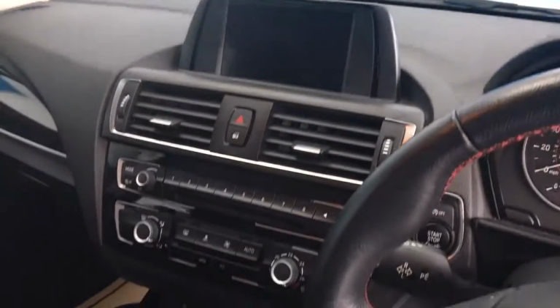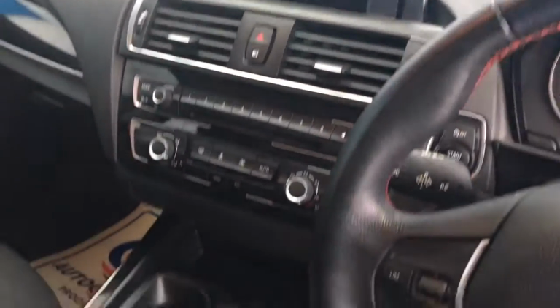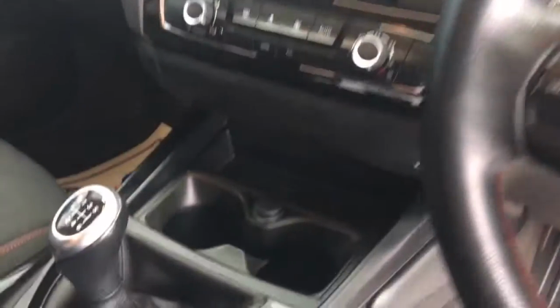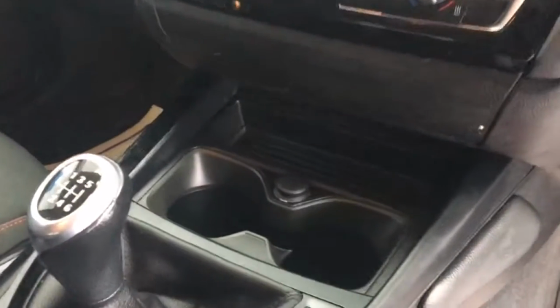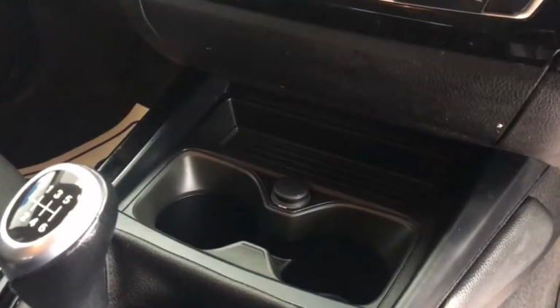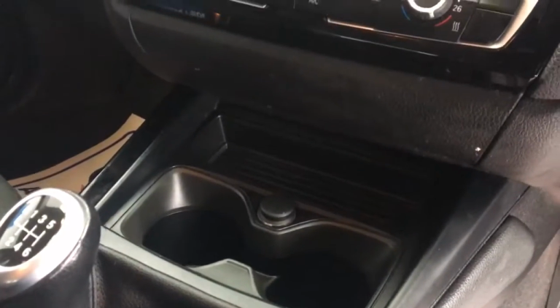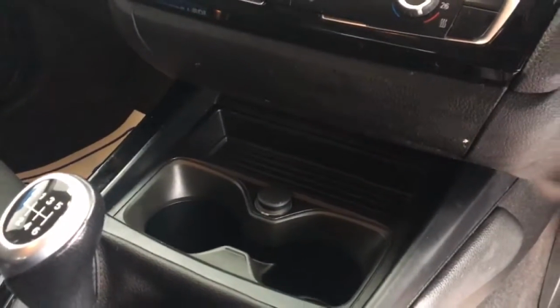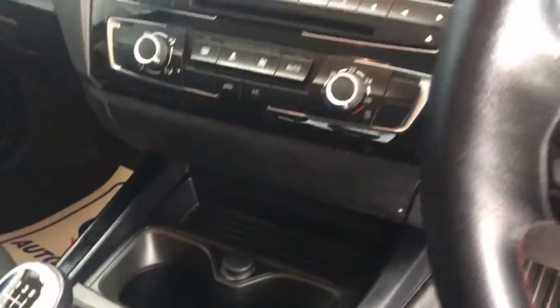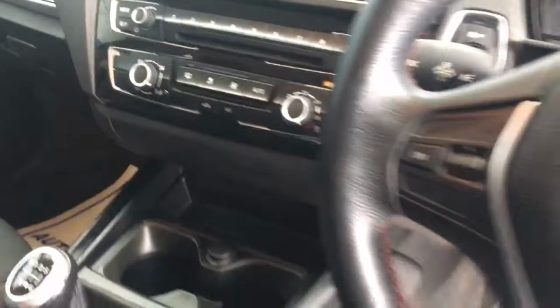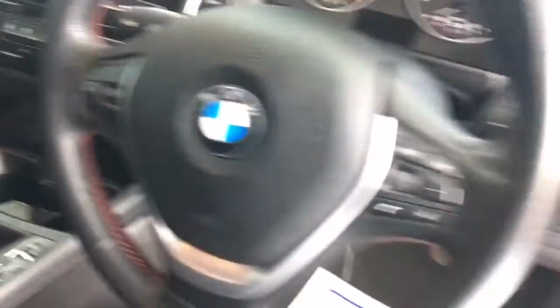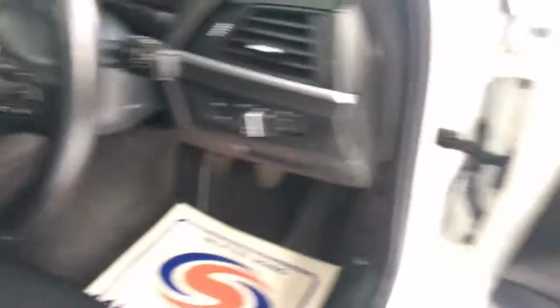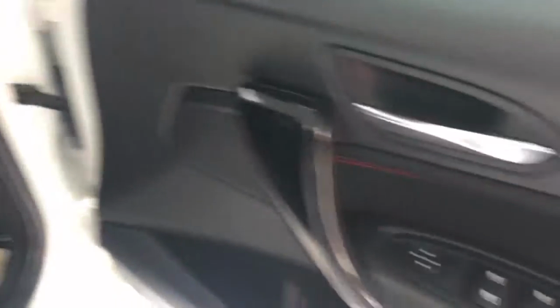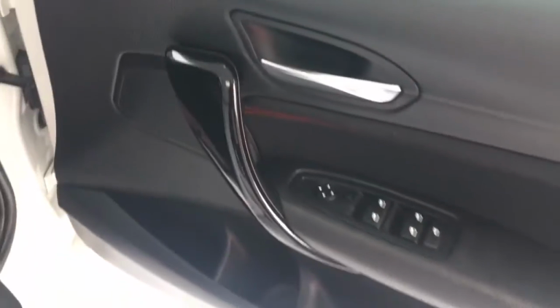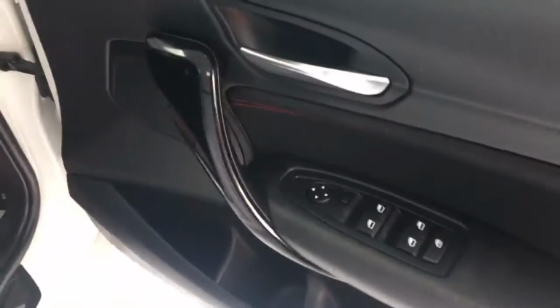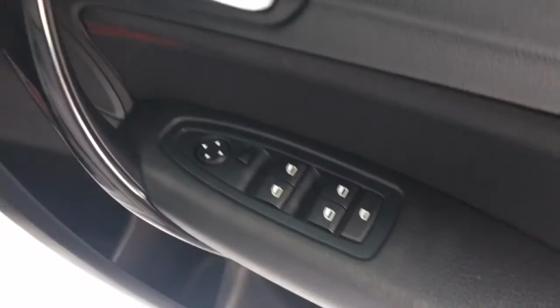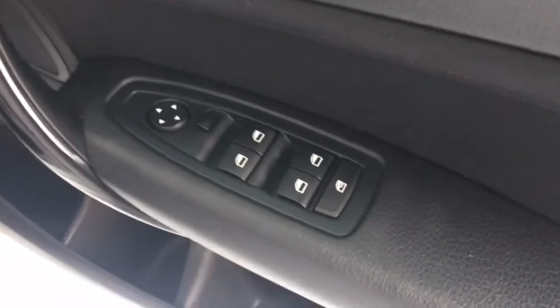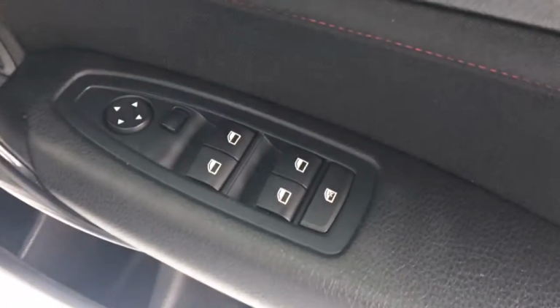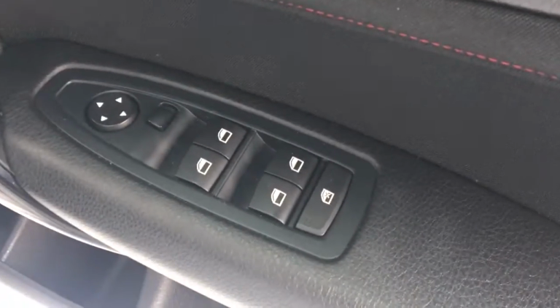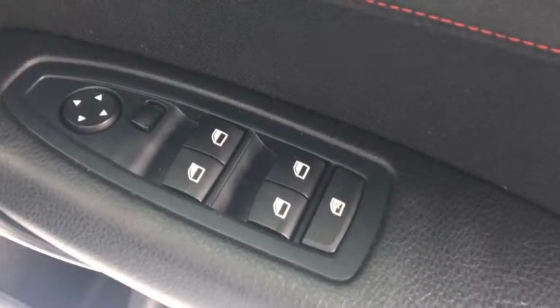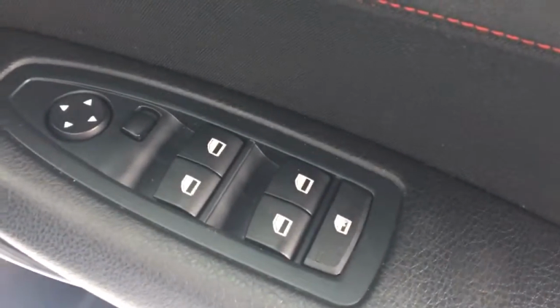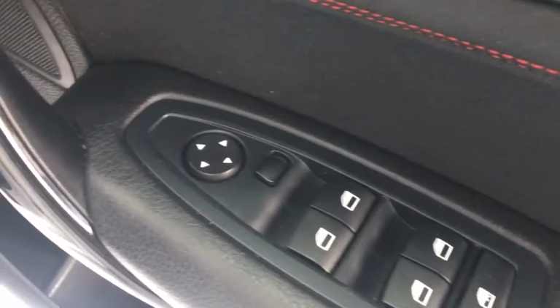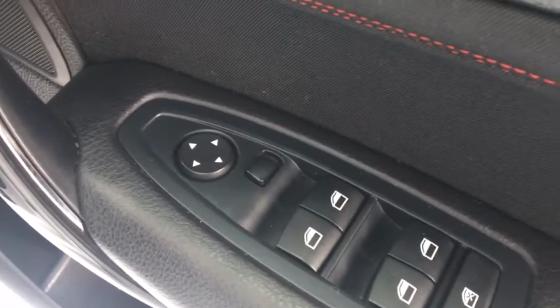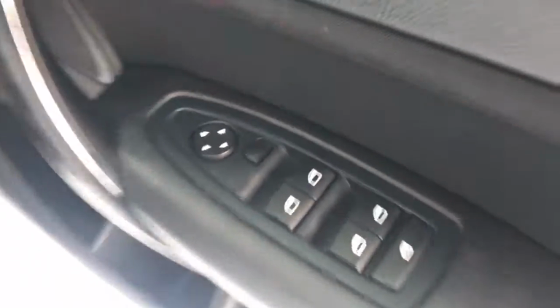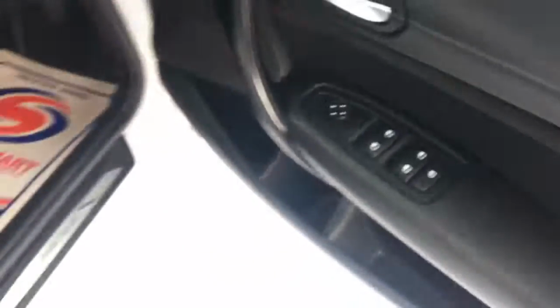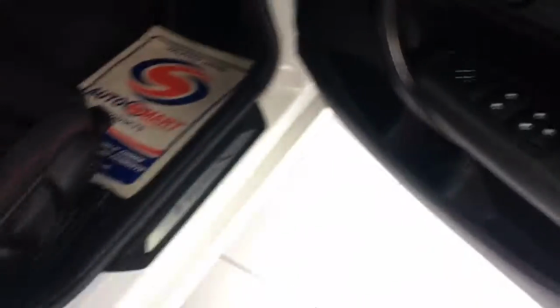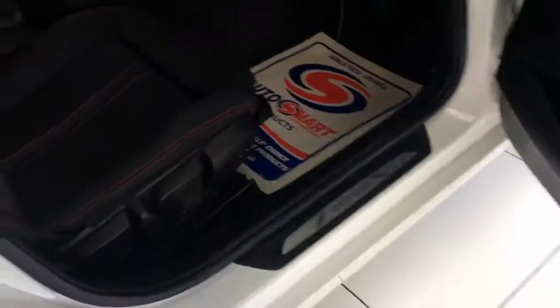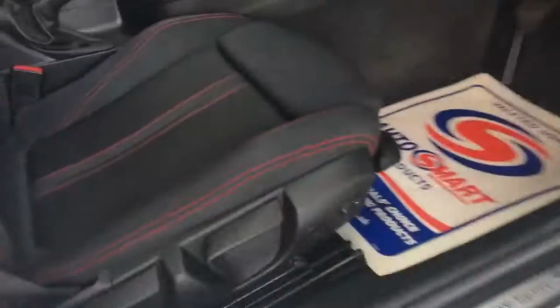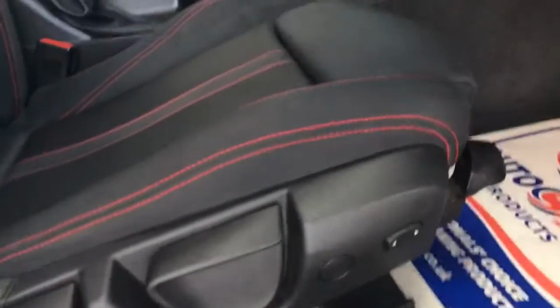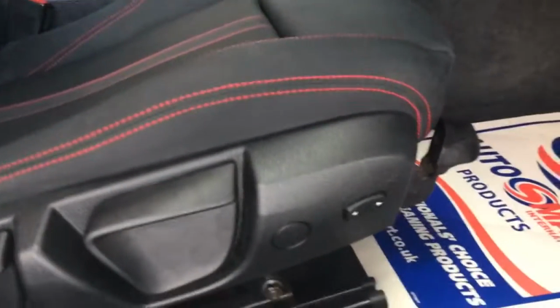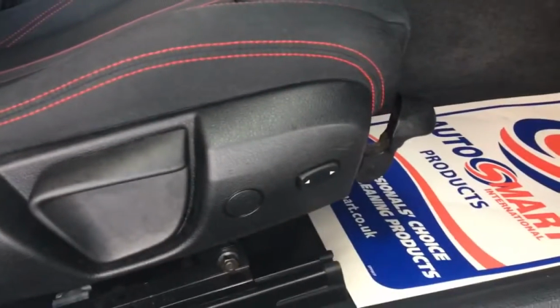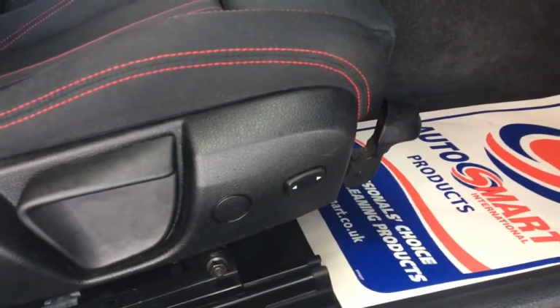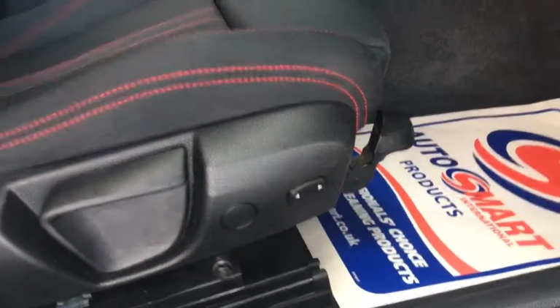Bluetooth telephone and audio is controlled on your screen there, along with DAB digital radio and FM stereo. We do have a 12 volt power outlet just under there, air conditioning, and cruise control. On your driver's door you have electric window controls for all 4 windows along with electric mirrors, and electric seat controls as well.